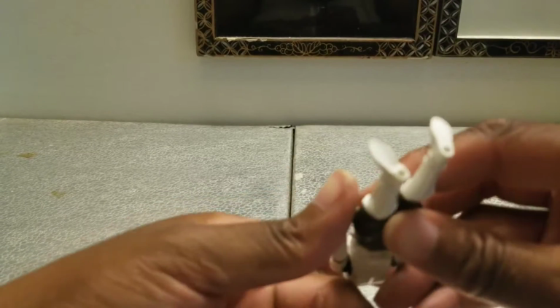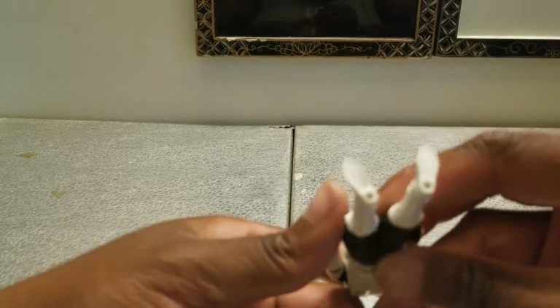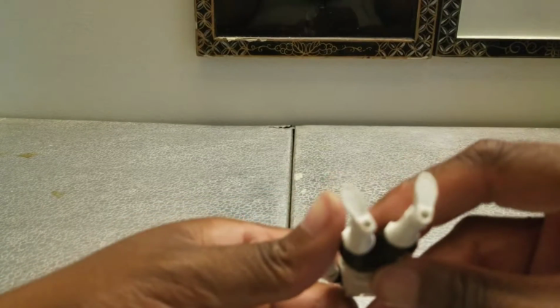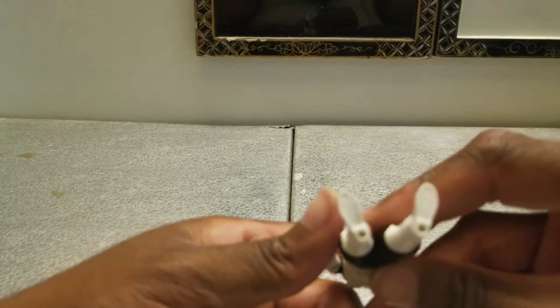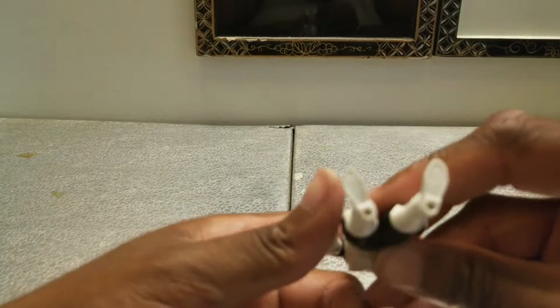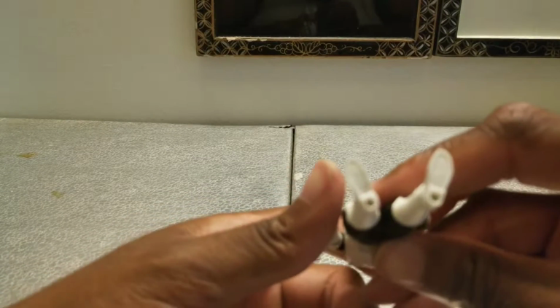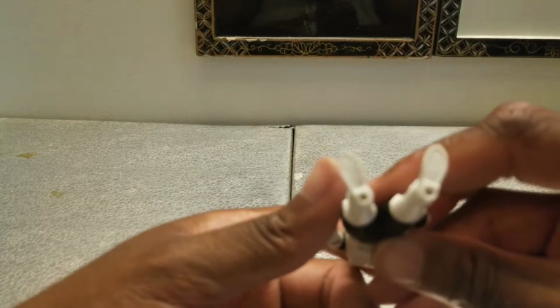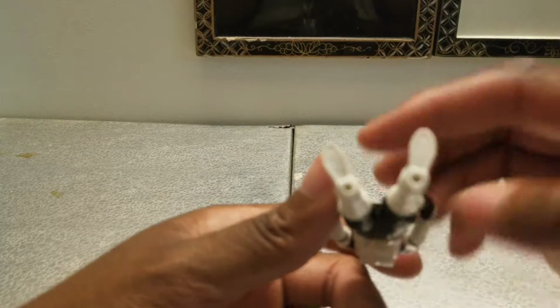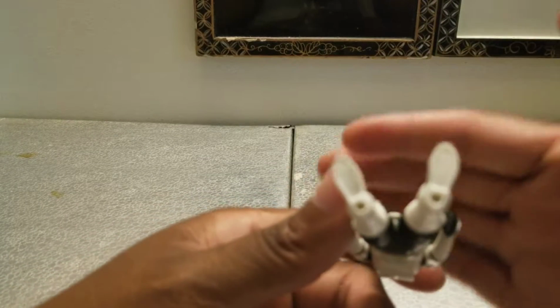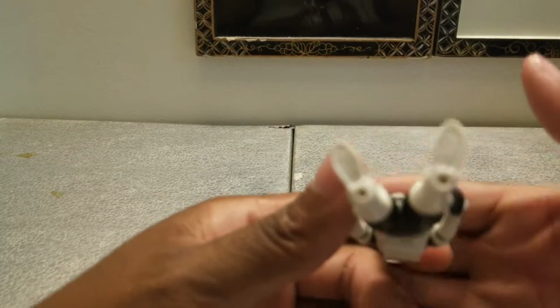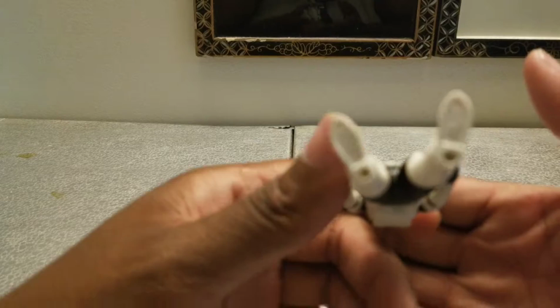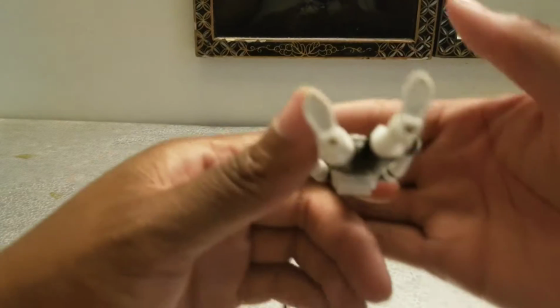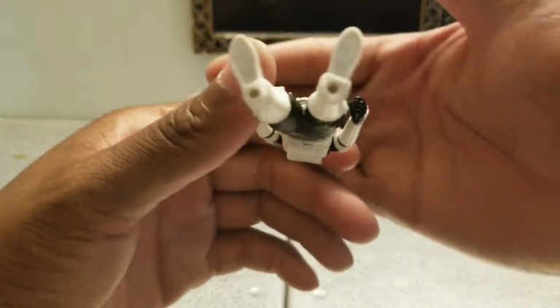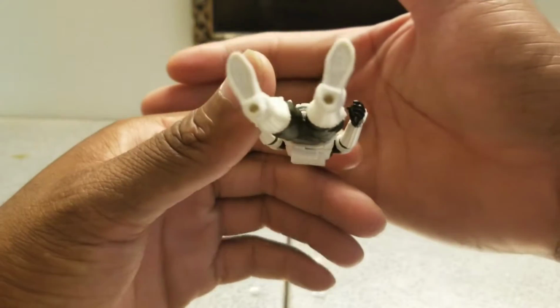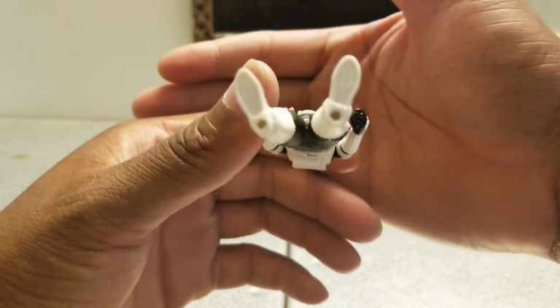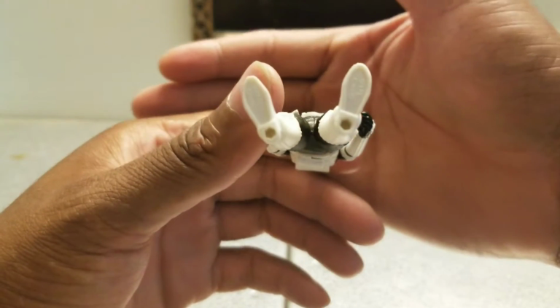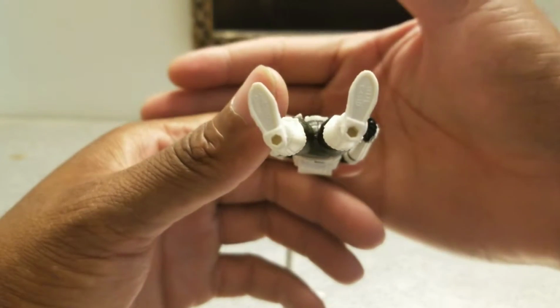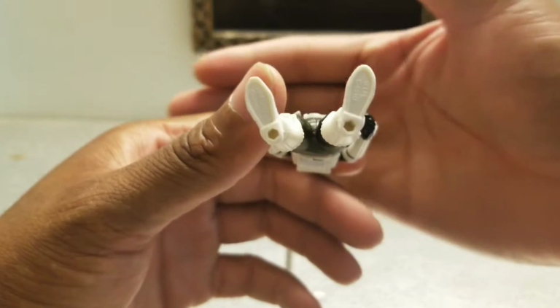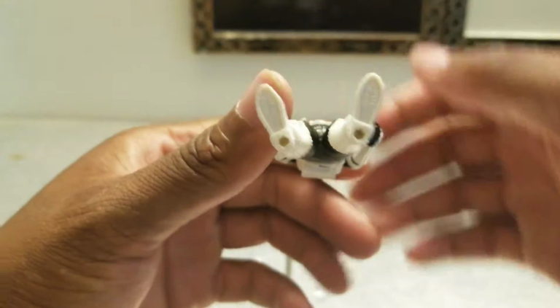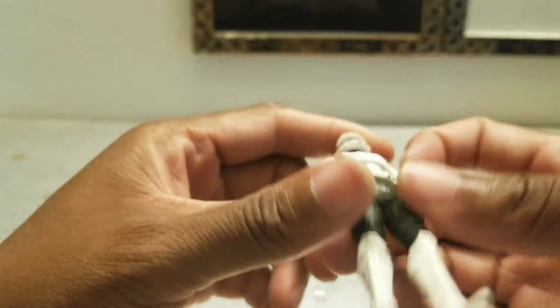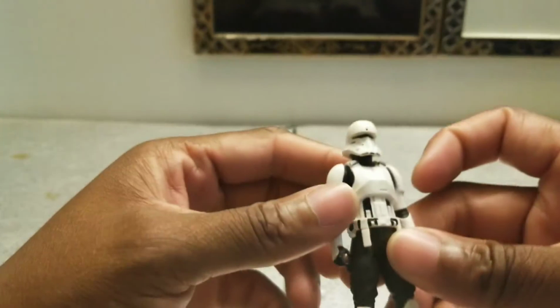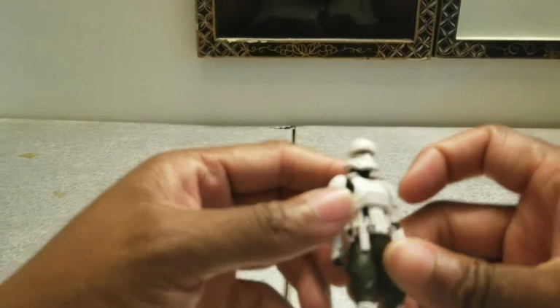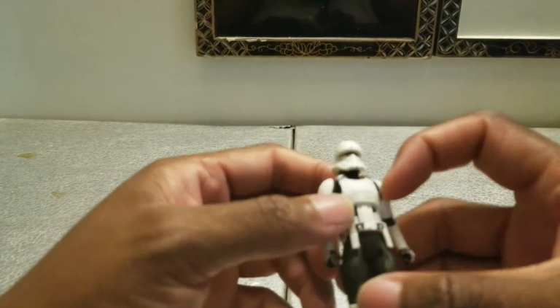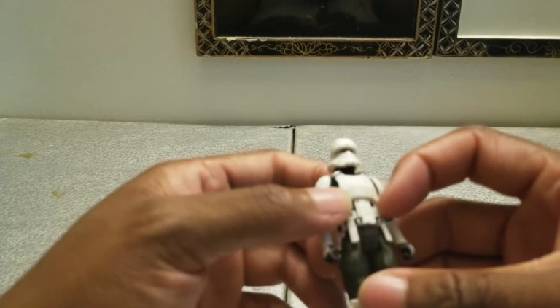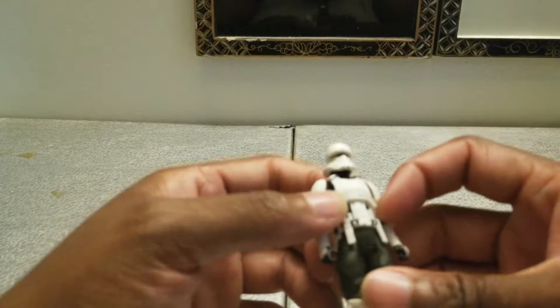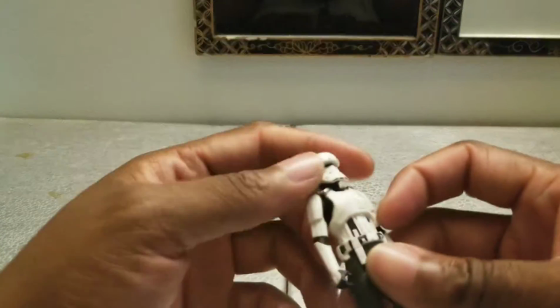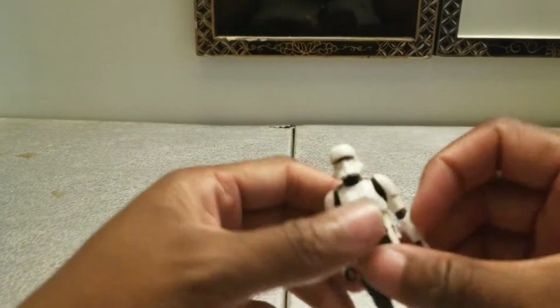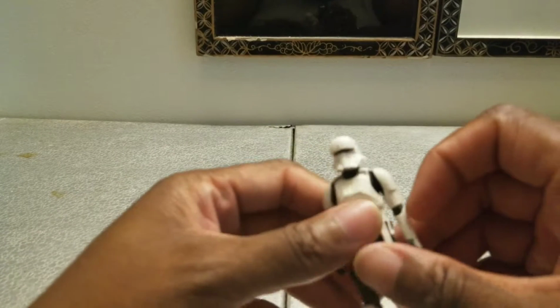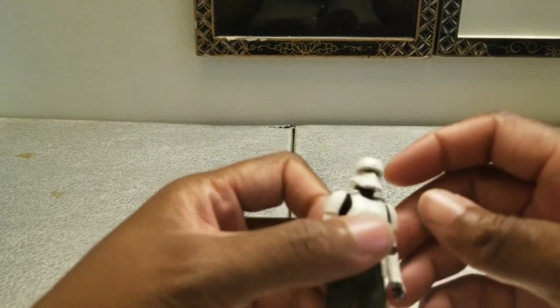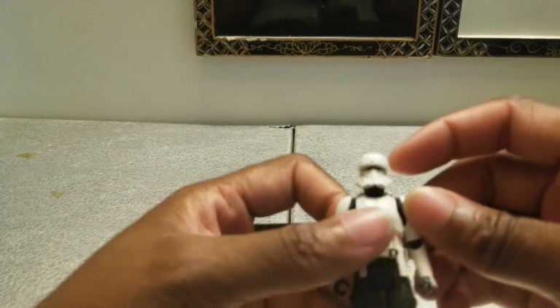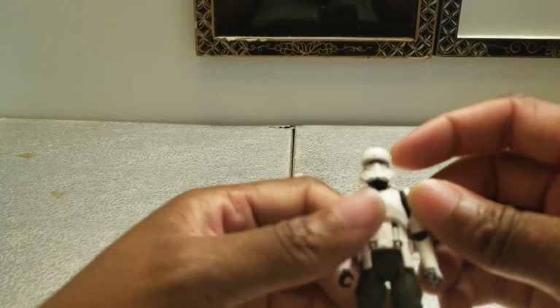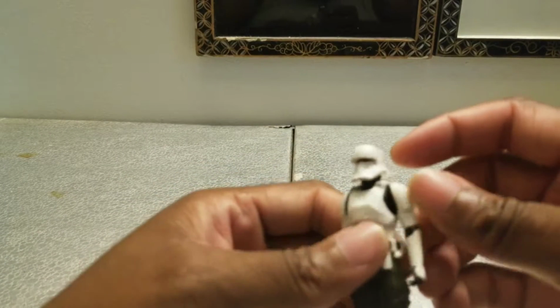He's got peg holes on the bottom of his feet. Not a force link figure. Let's go over his articulation.